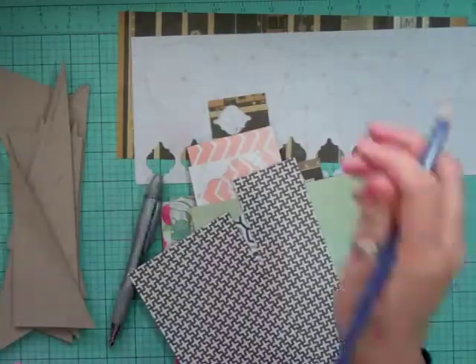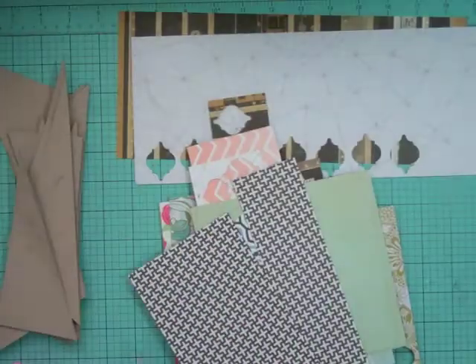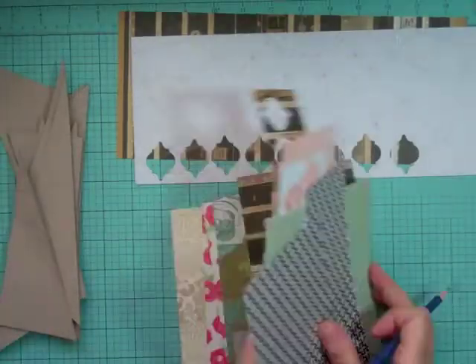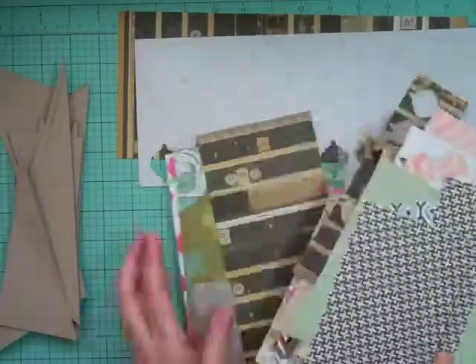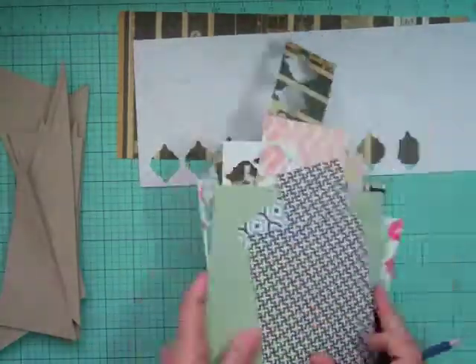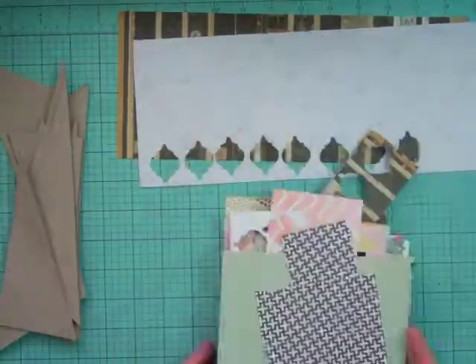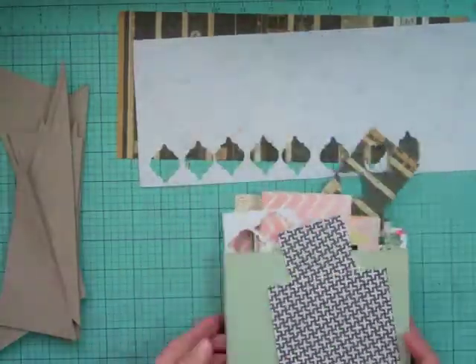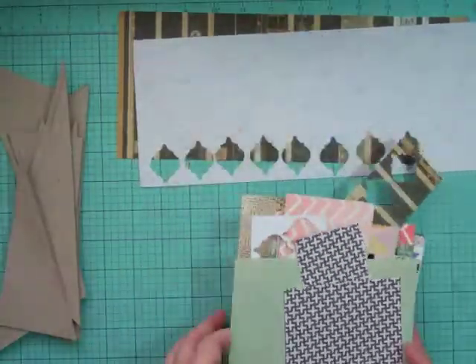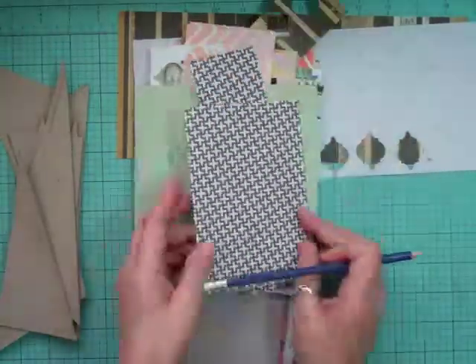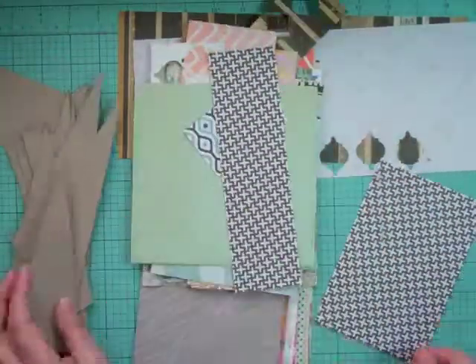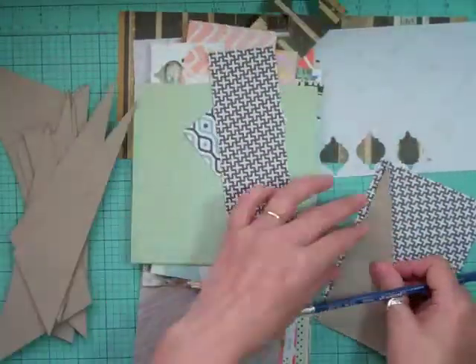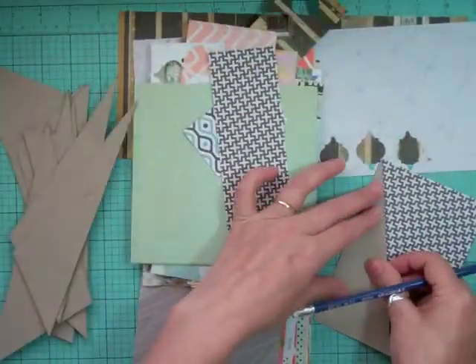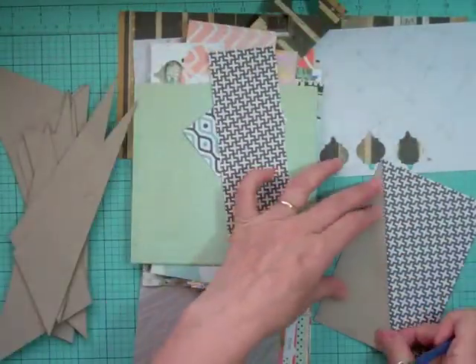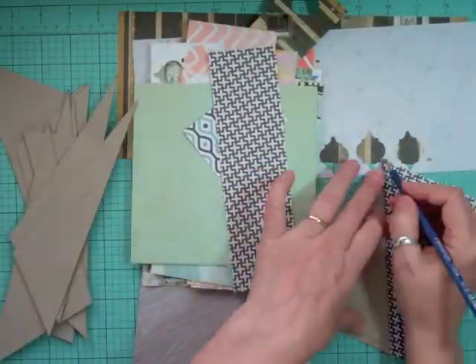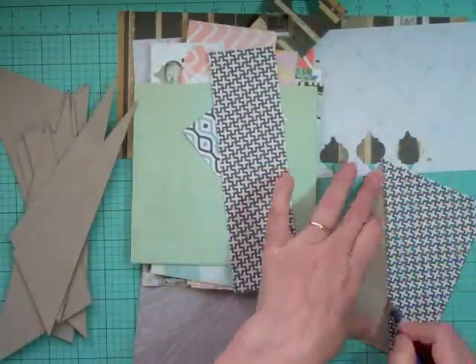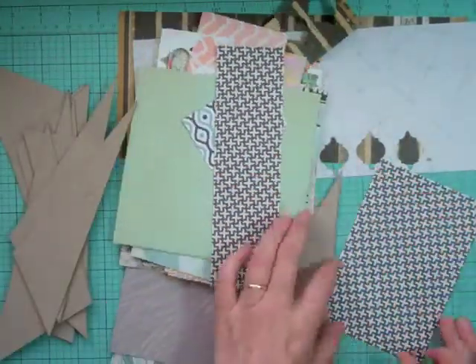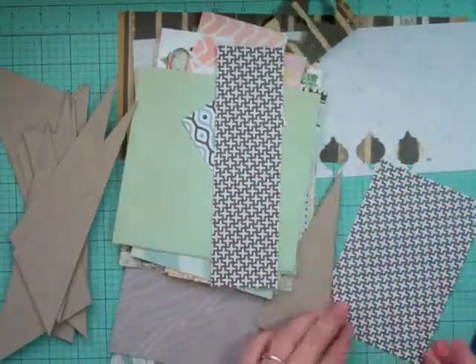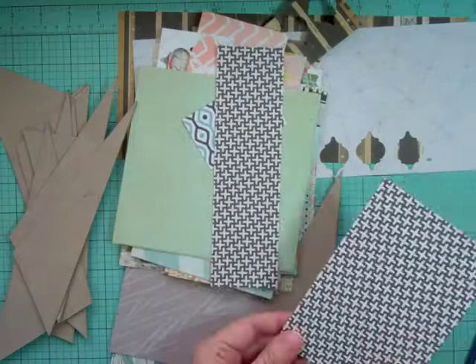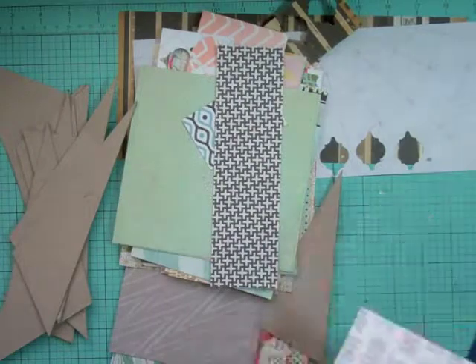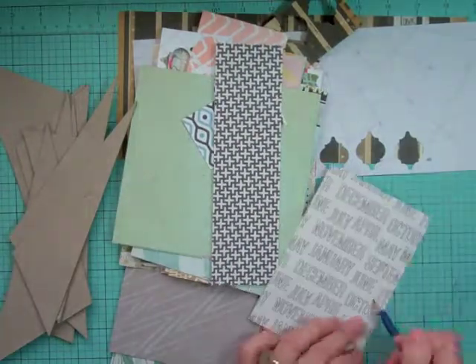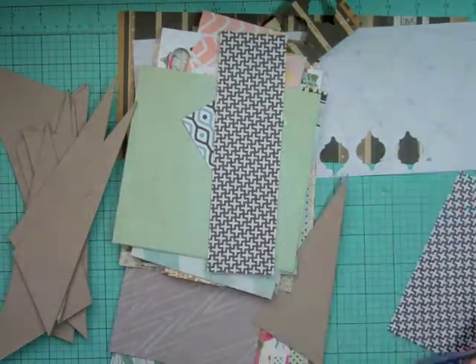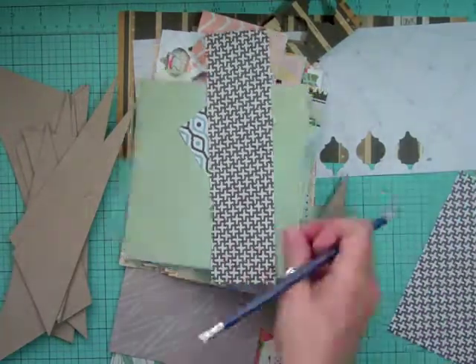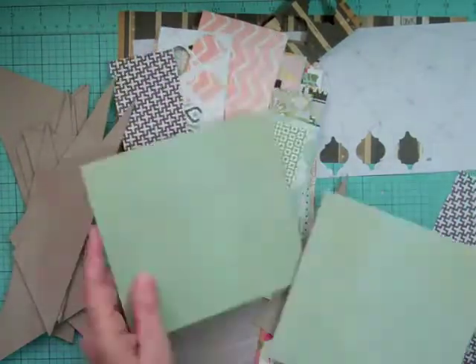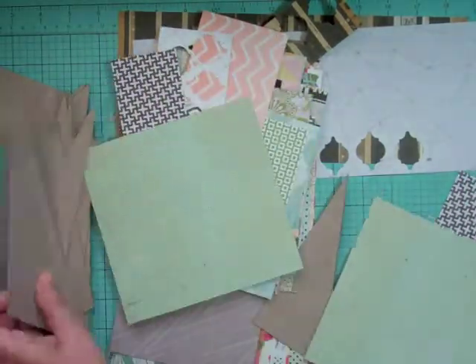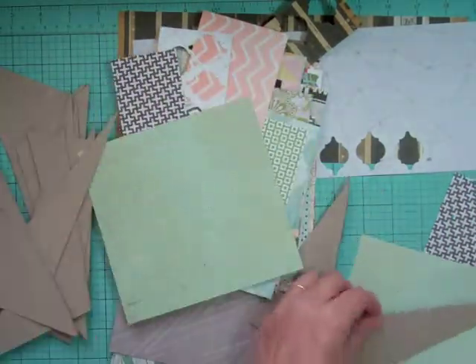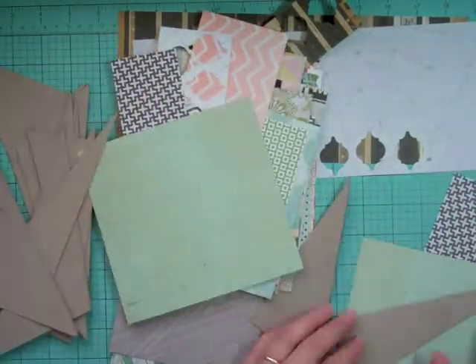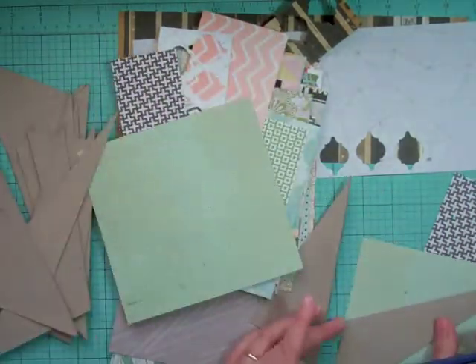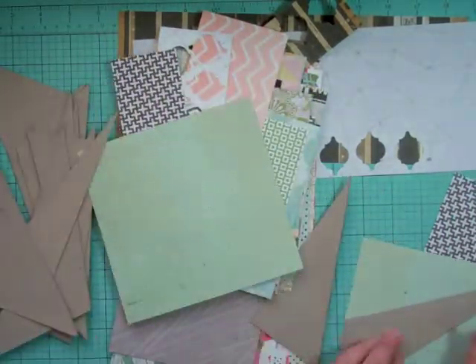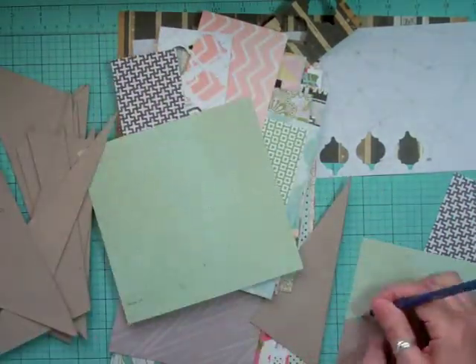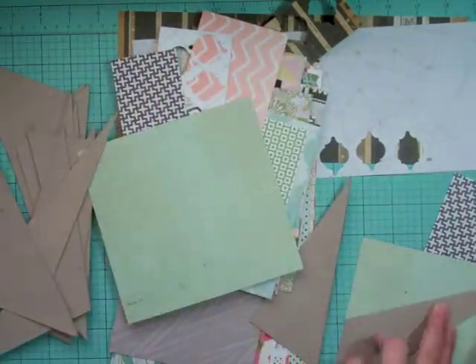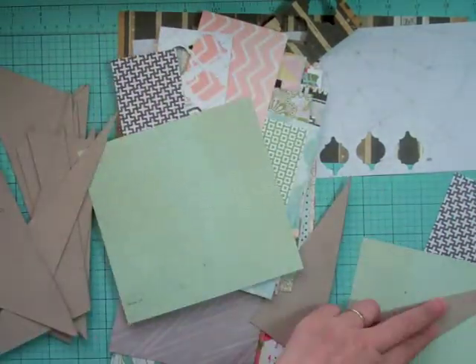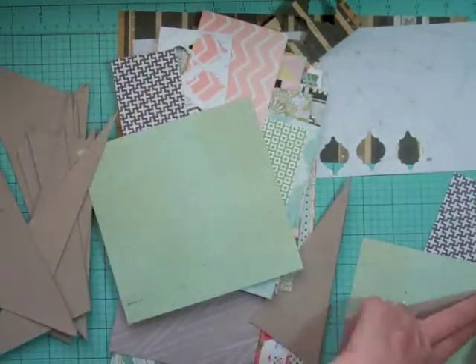Hi everyone, it's Nicole and I have another layout using the June Roundabout kit from Studio Calico.